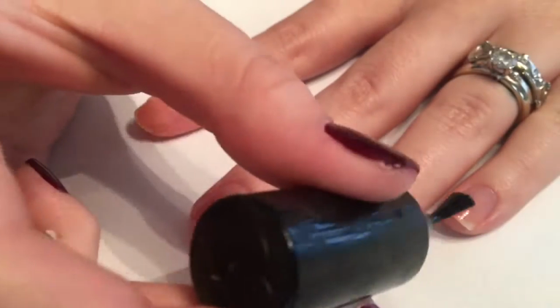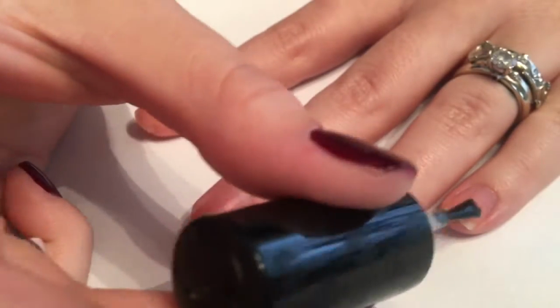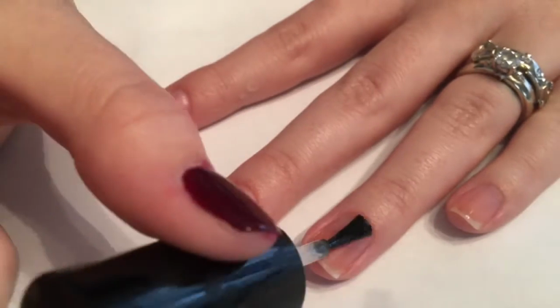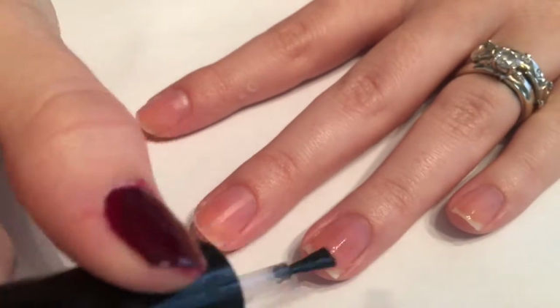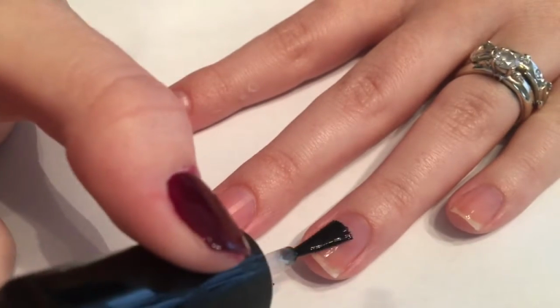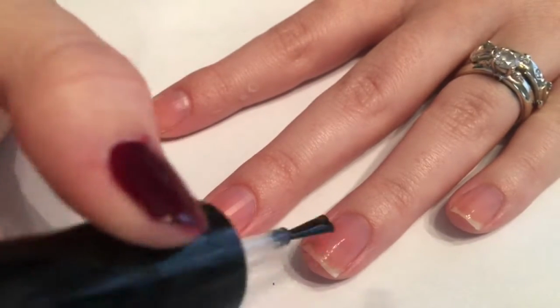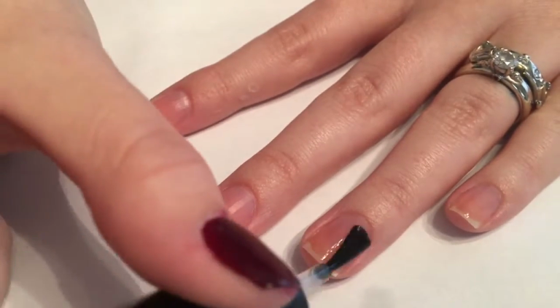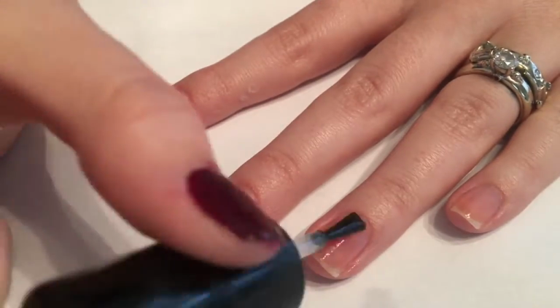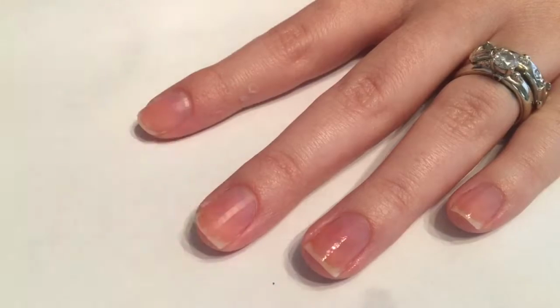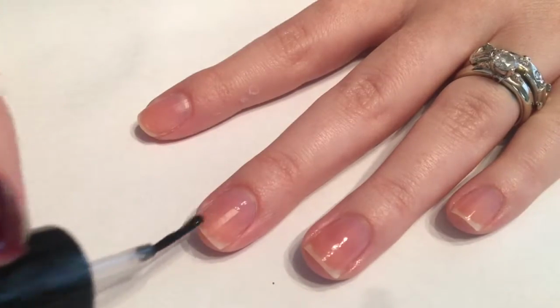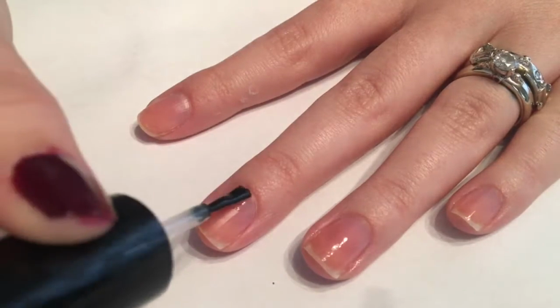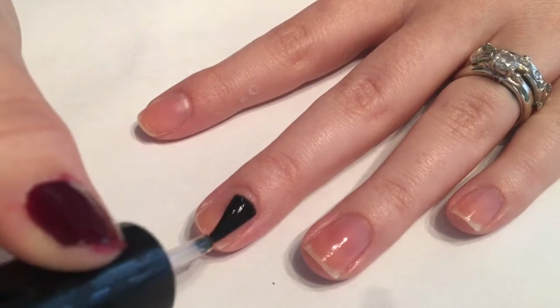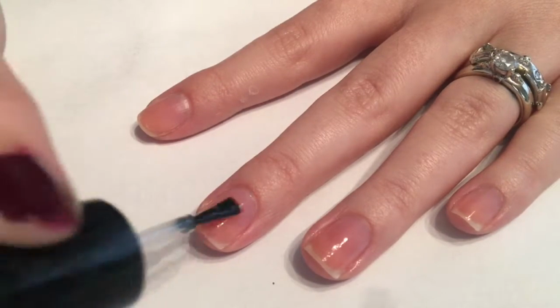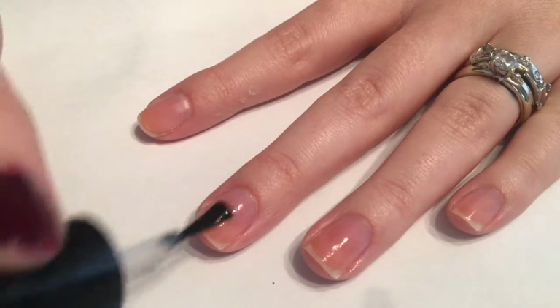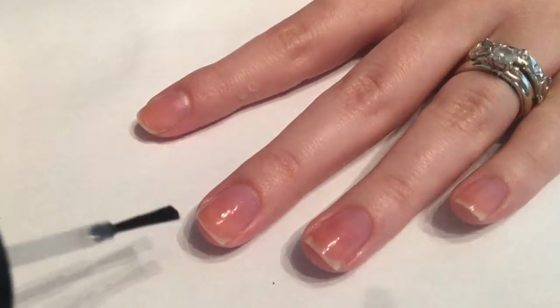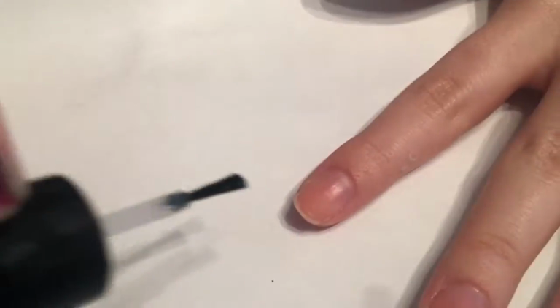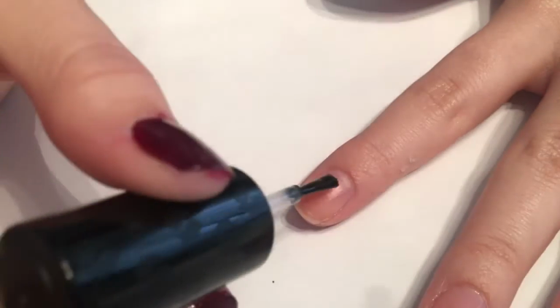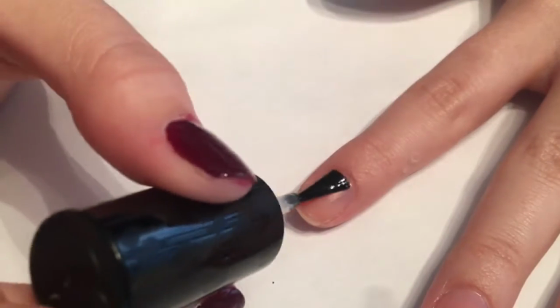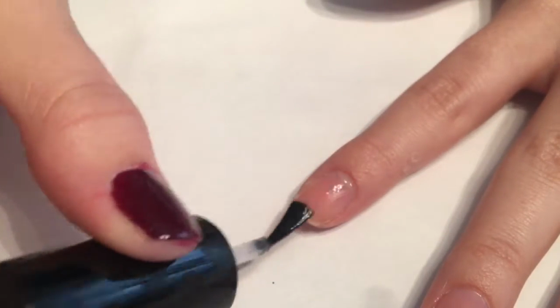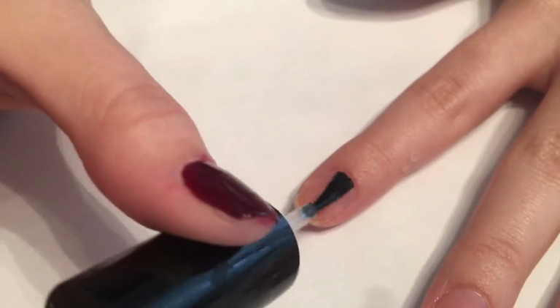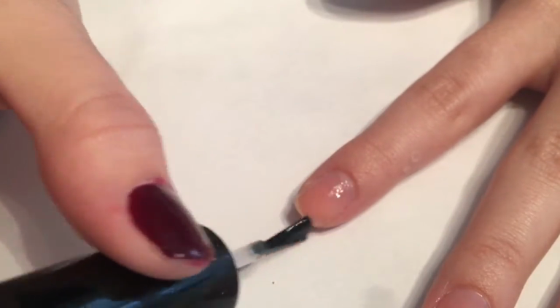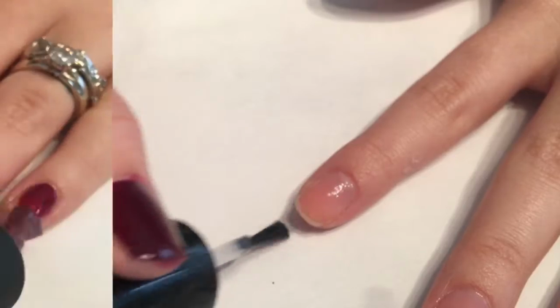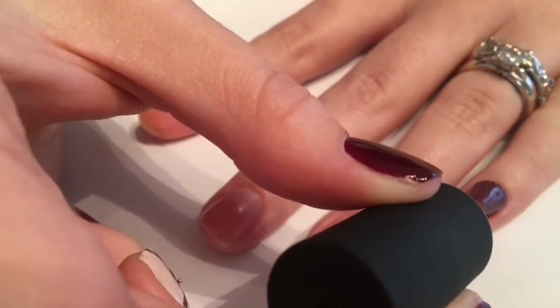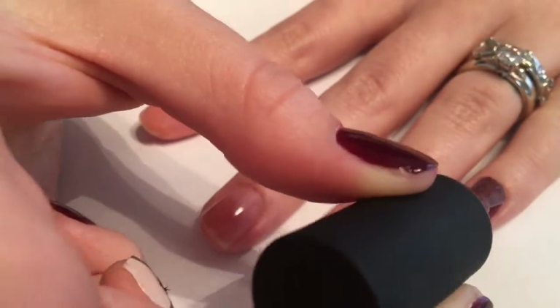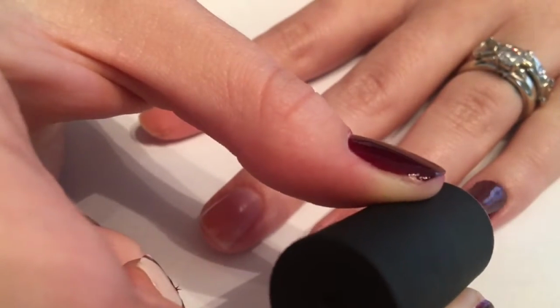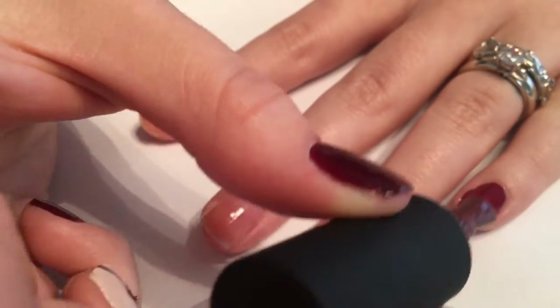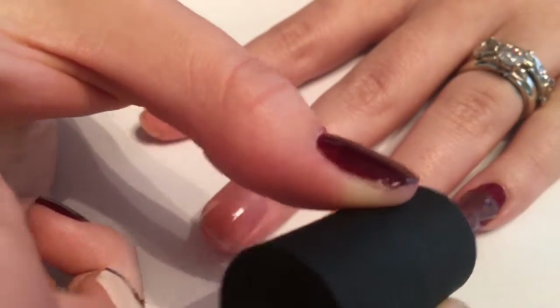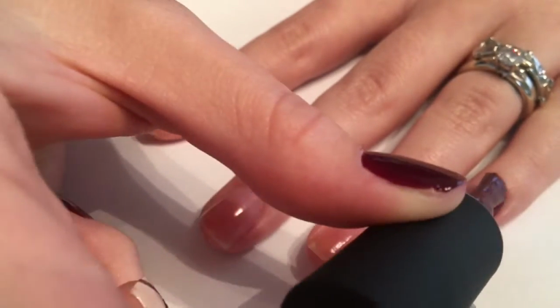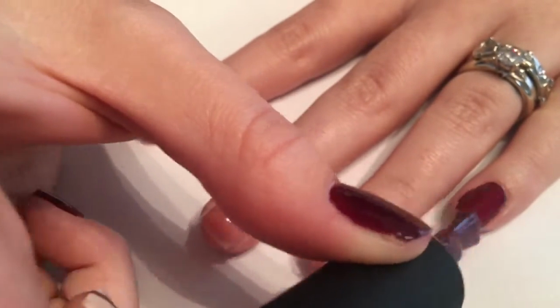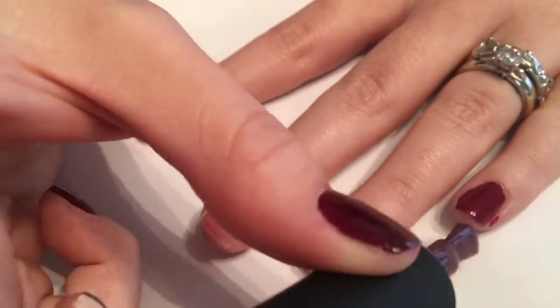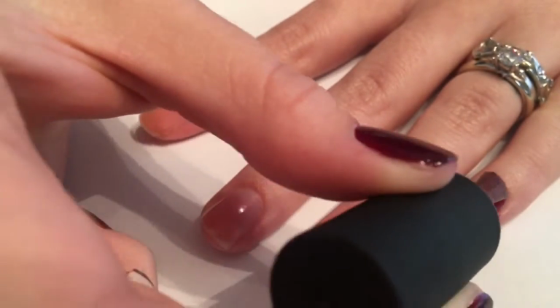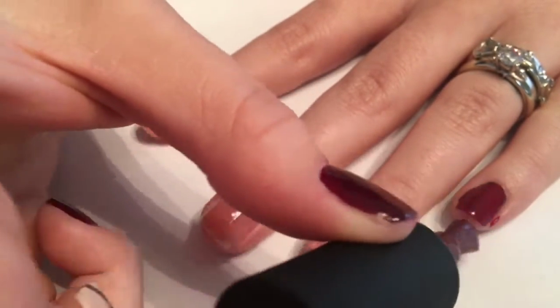To start off, we'll apply a base coat onto all the nails. I'm just using a base coat from Sashay — I believe that's how you say their name.